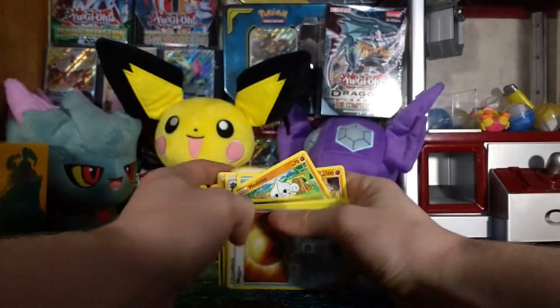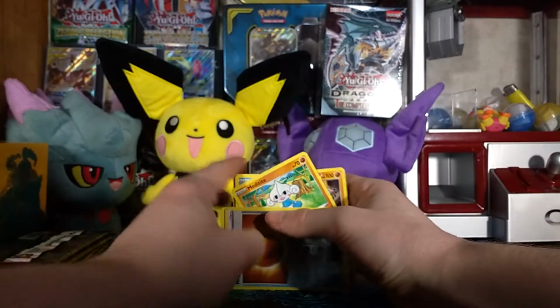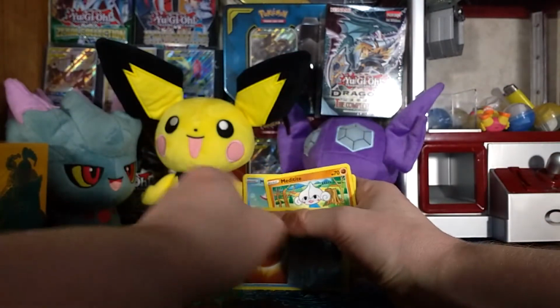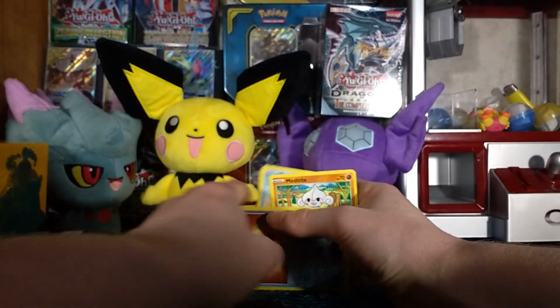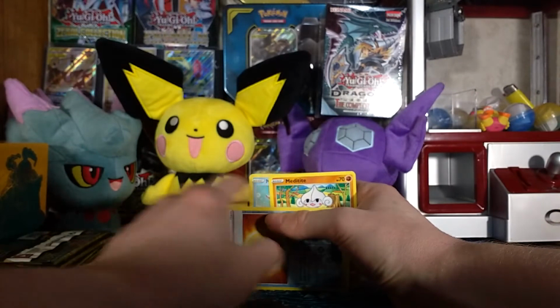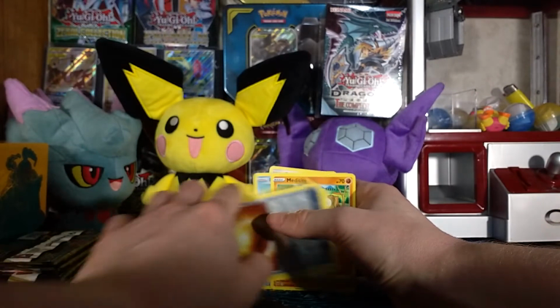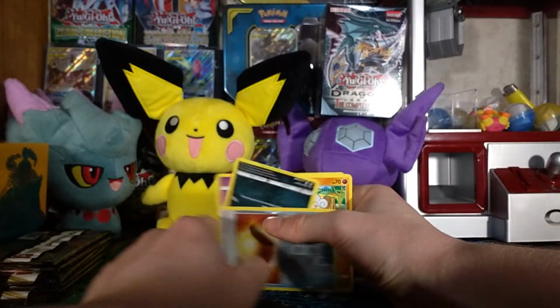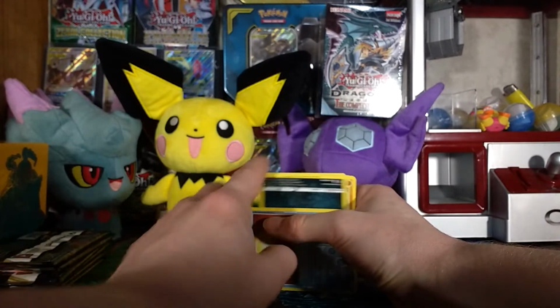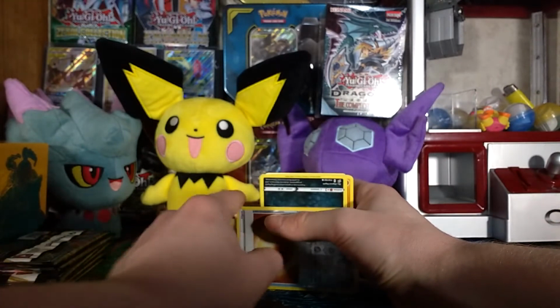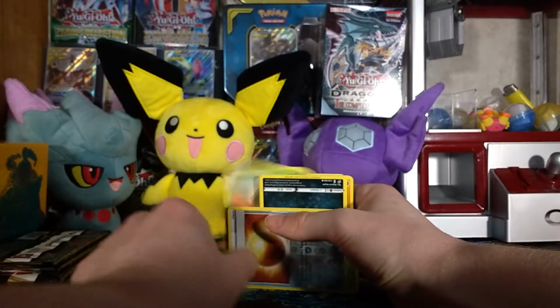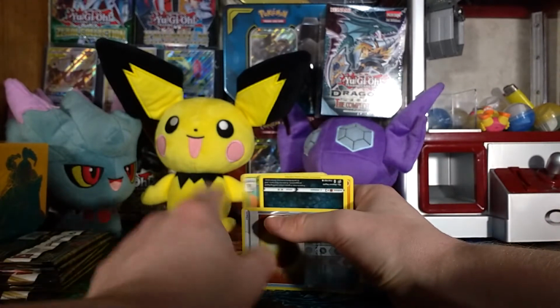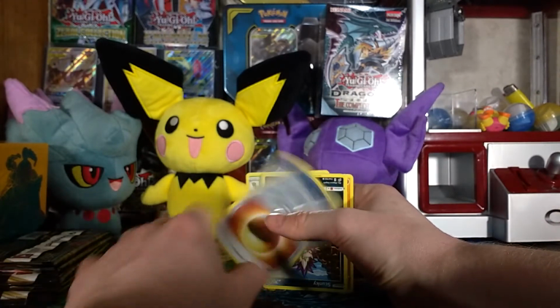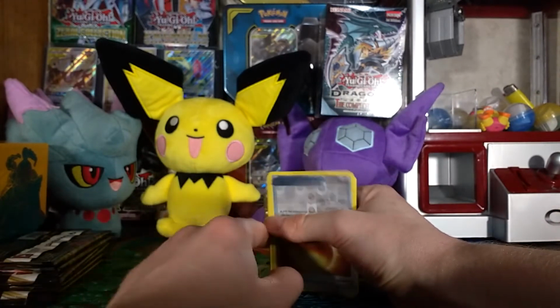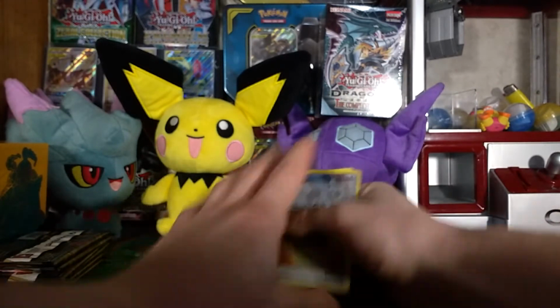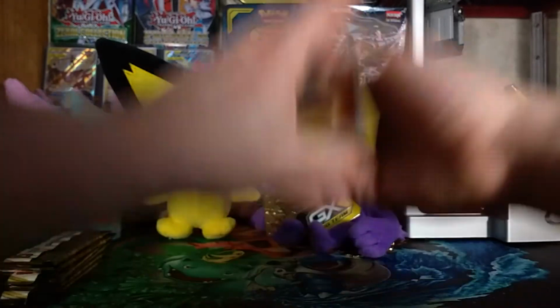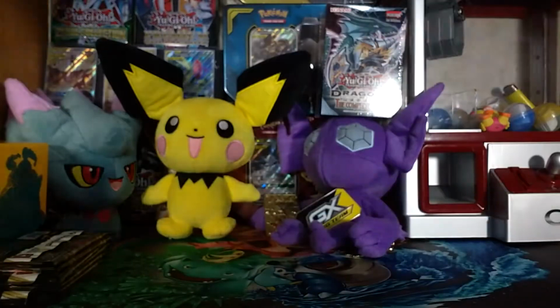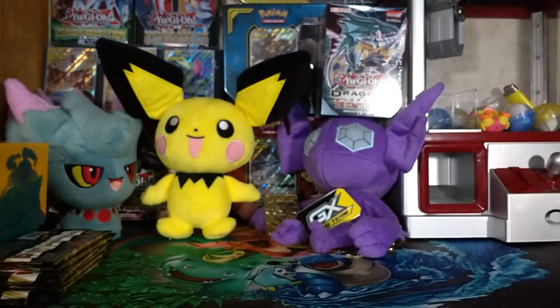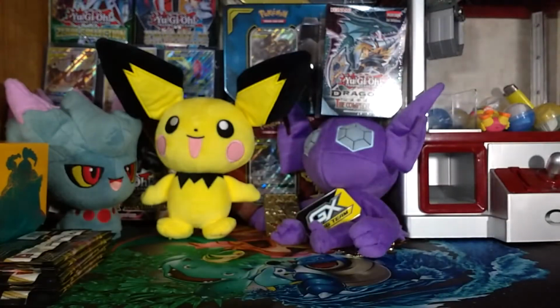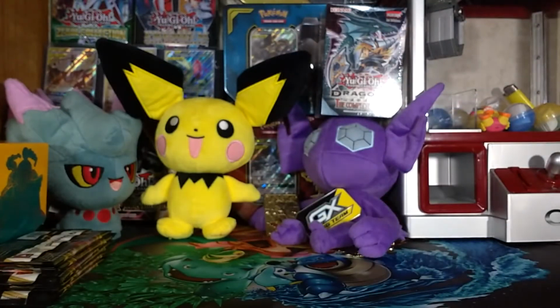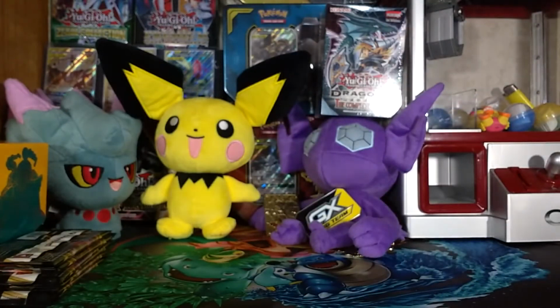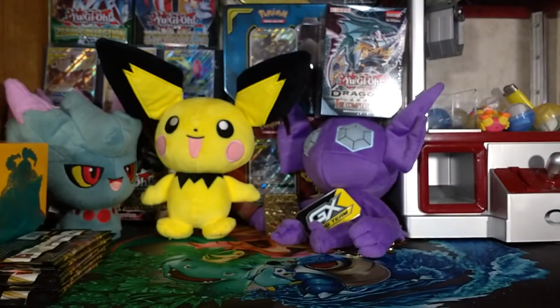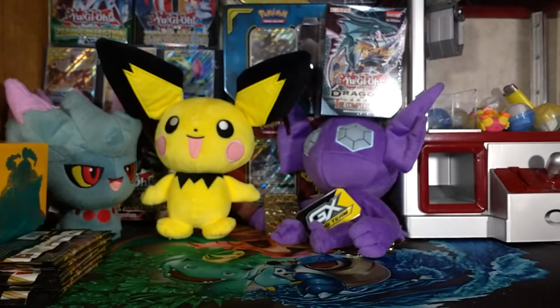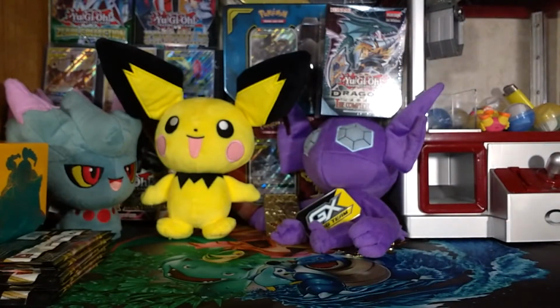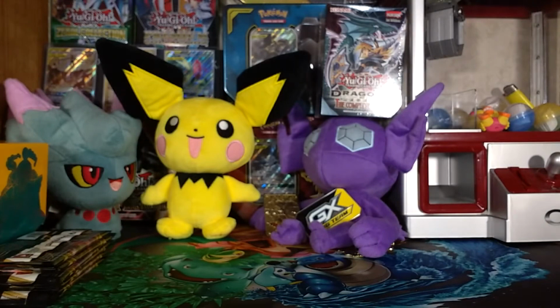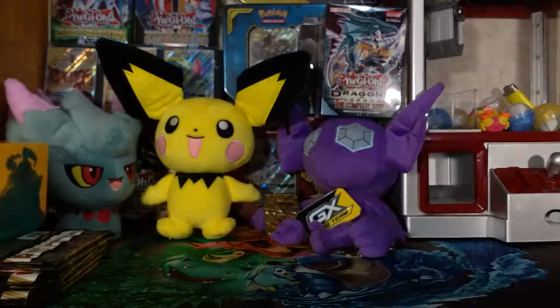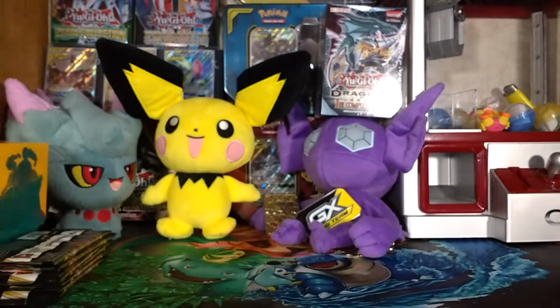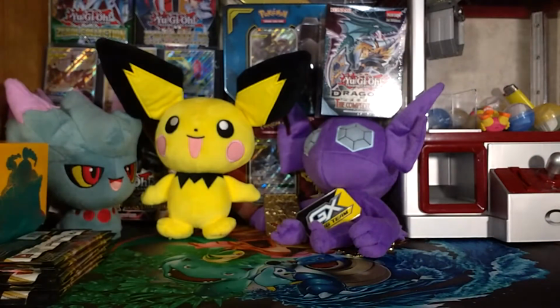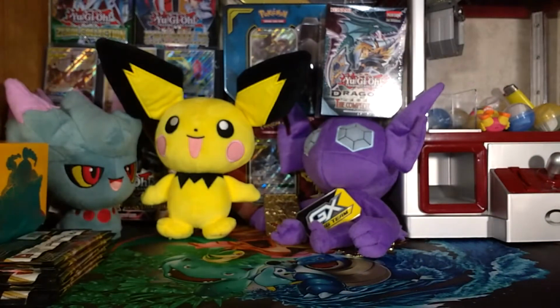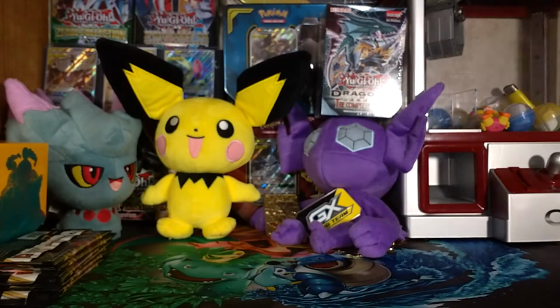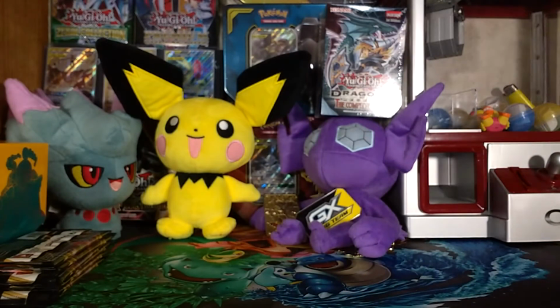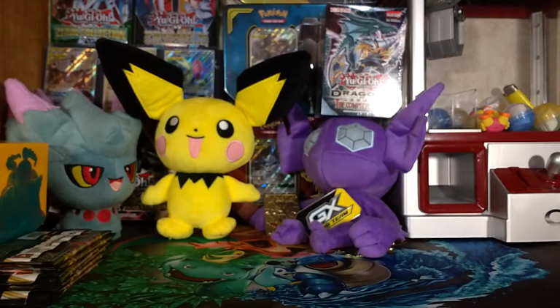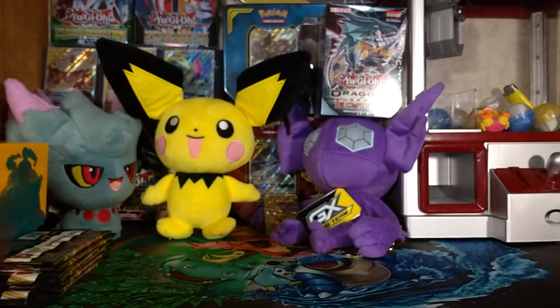I have not played Pokémon since the Kalos region — not Omega Ruby, Alpha Sapphire, Sun and Moon, Ultra Sun and Moon. I do have Sword but I haven't played it yet — don't at me, I'm sorry.